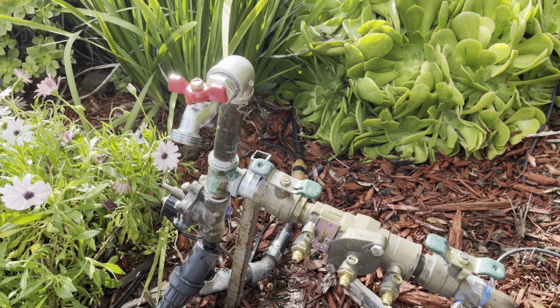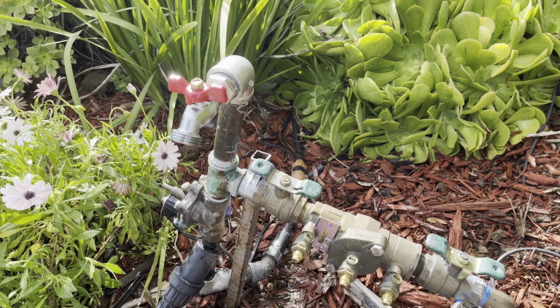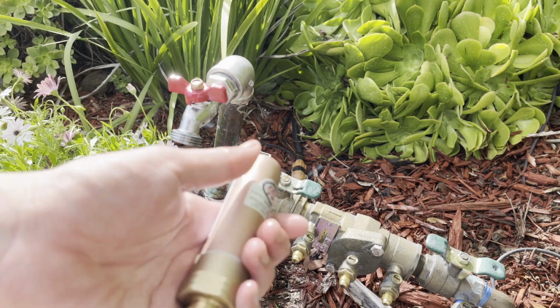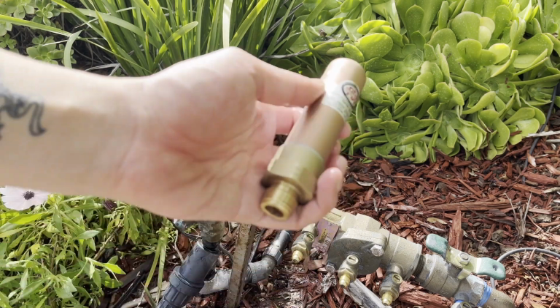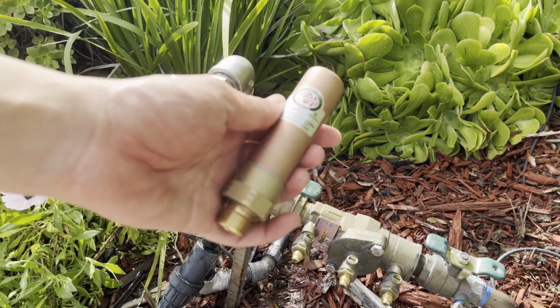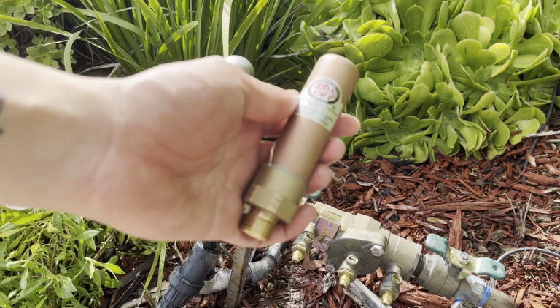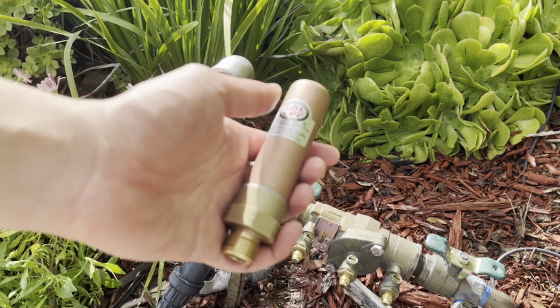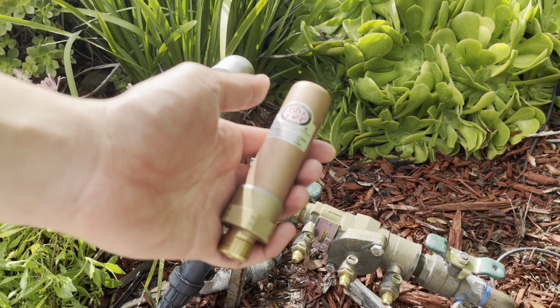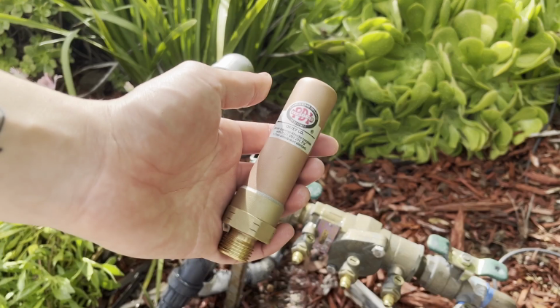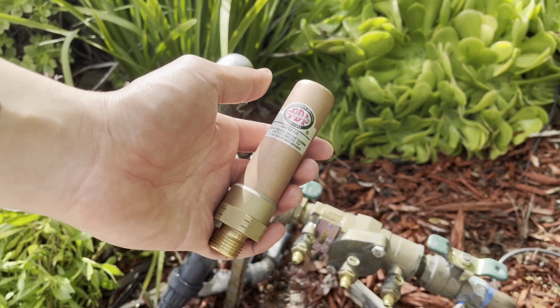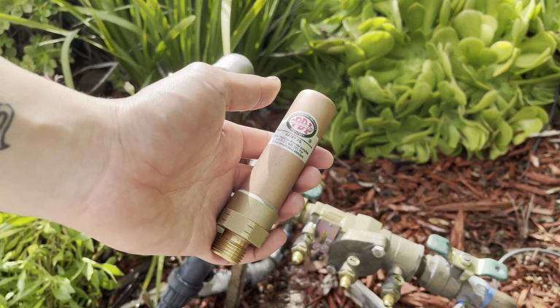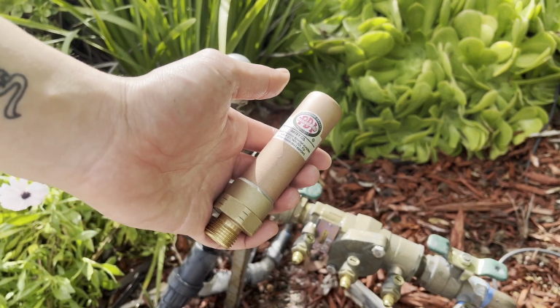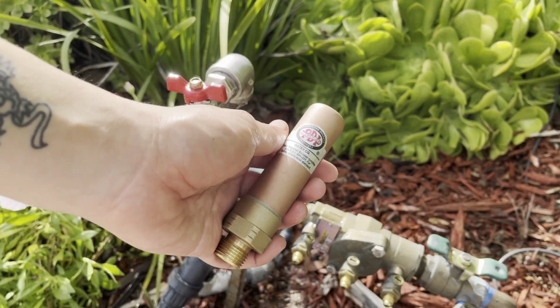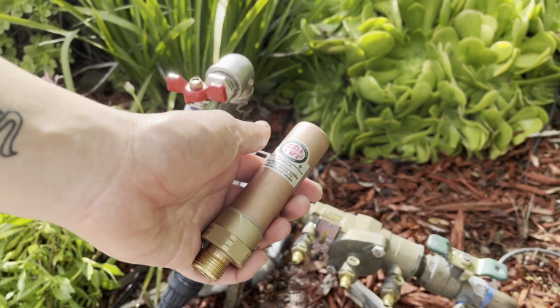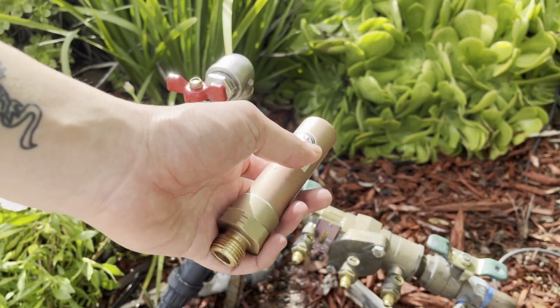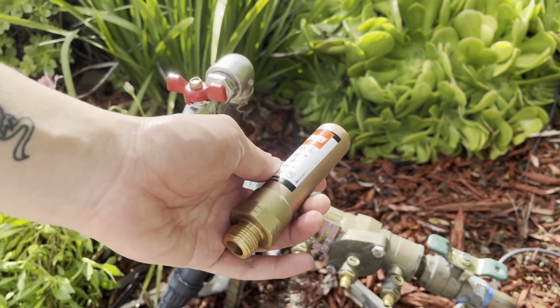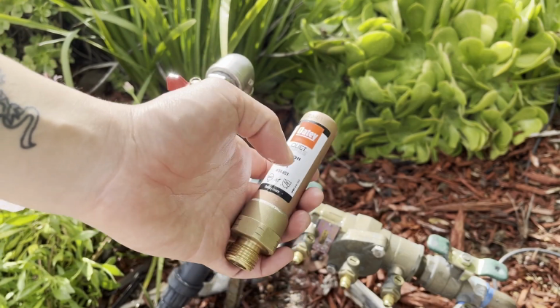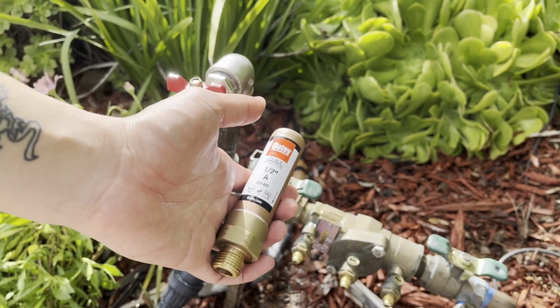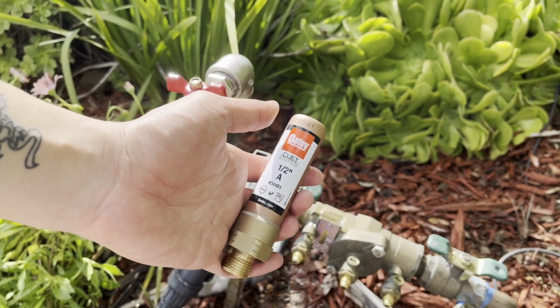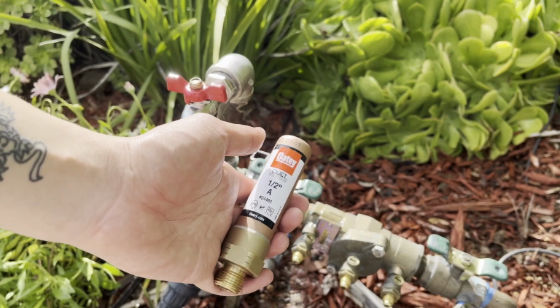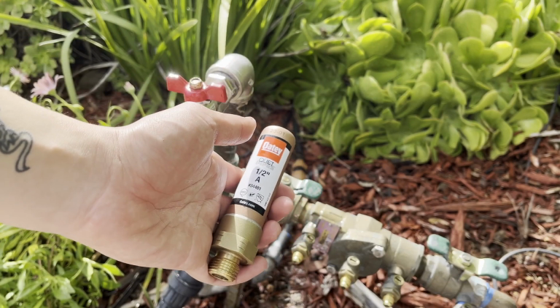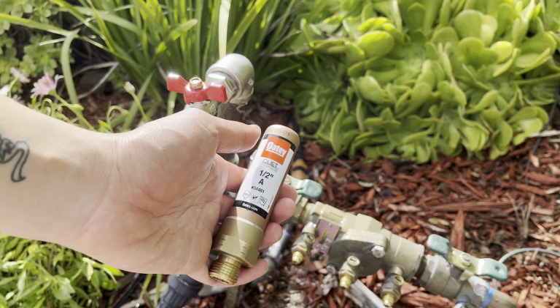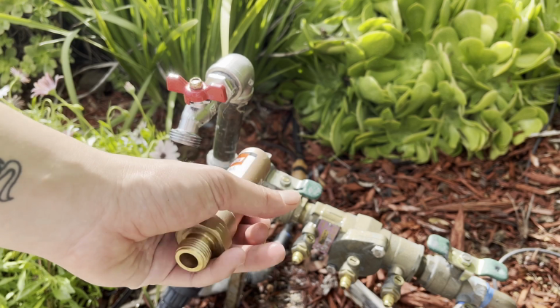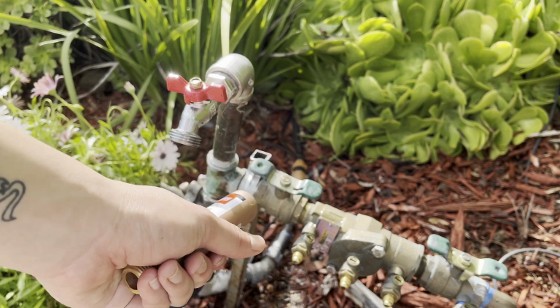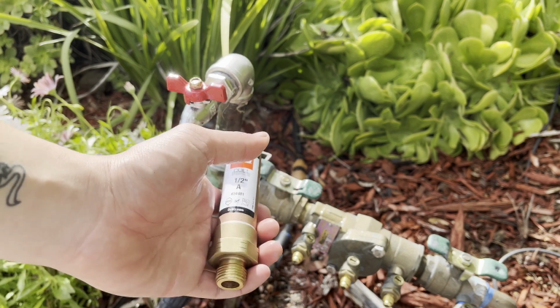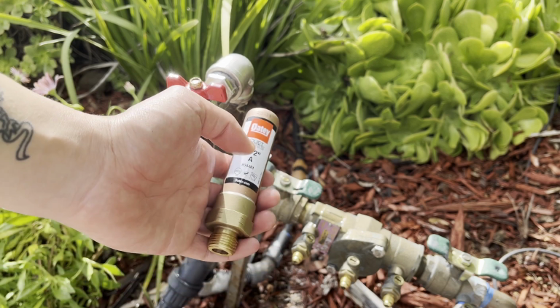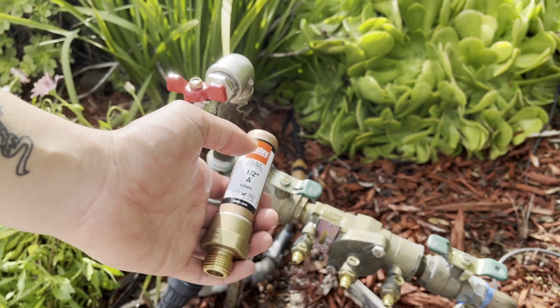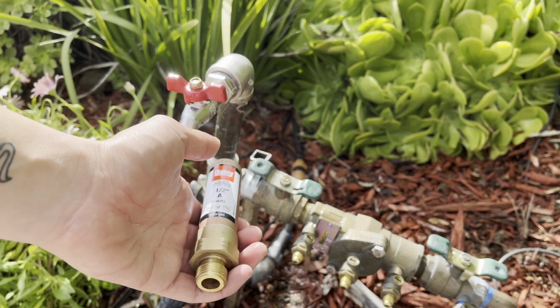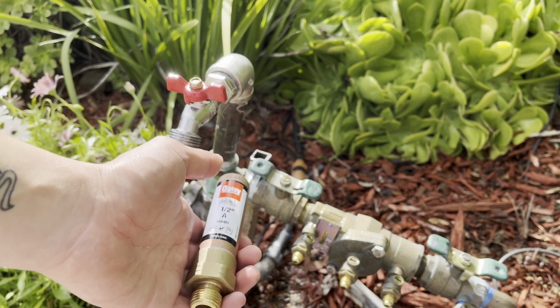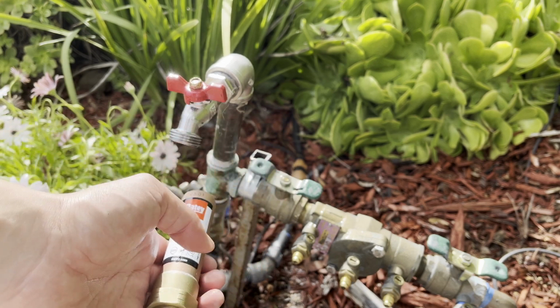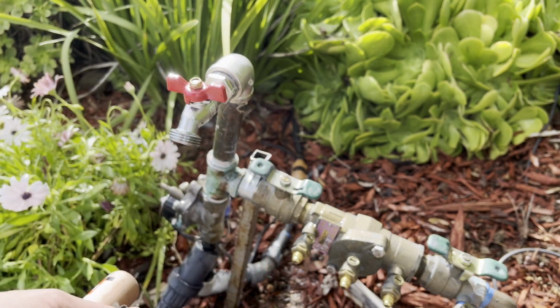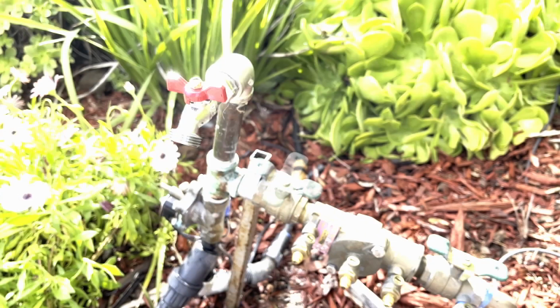The fix is a water hammer arrestor. This thing costs about $12 — I'll have a link to buy it in the video description. Basically, this absorbs that pressure surge and prevents the pressure spike from making the loud noise or damaging your plumbing system.